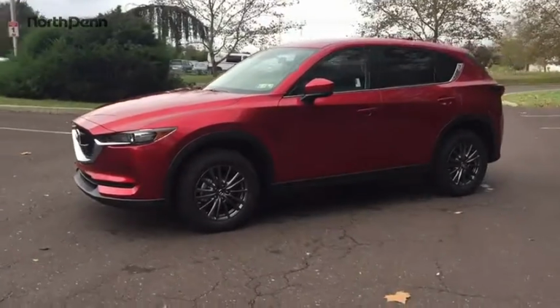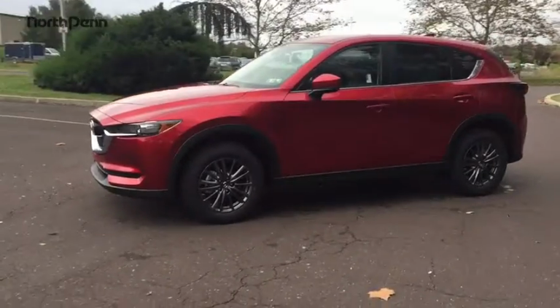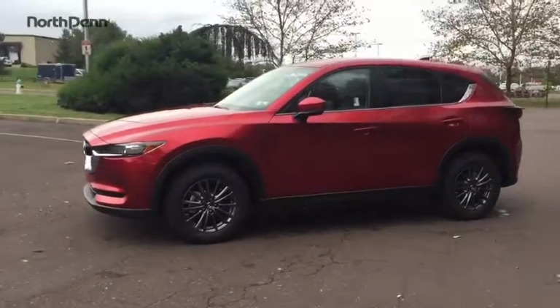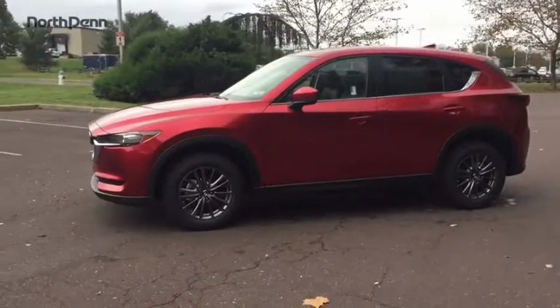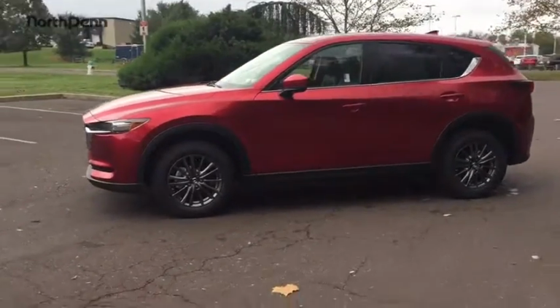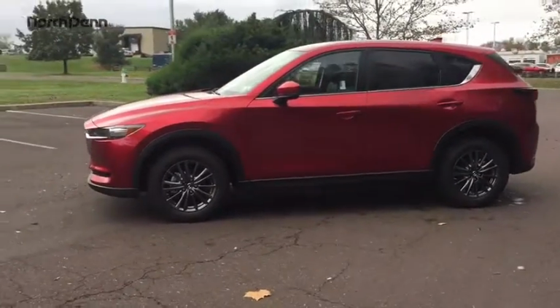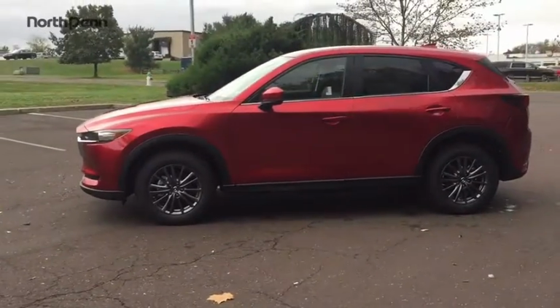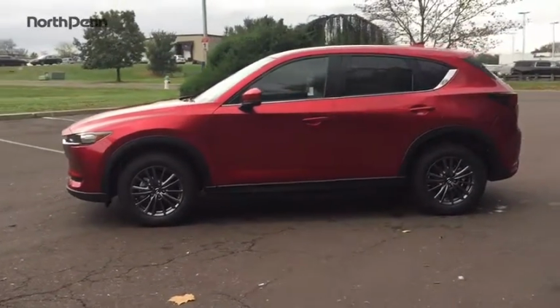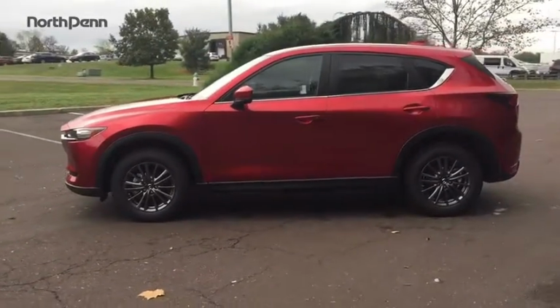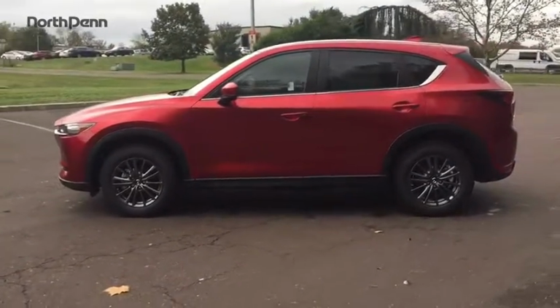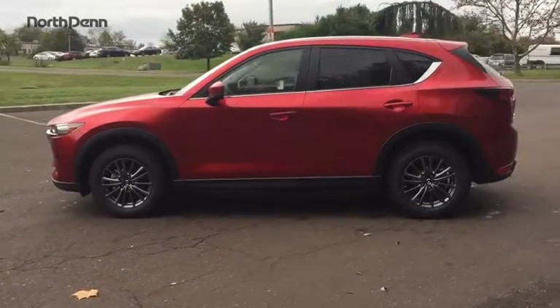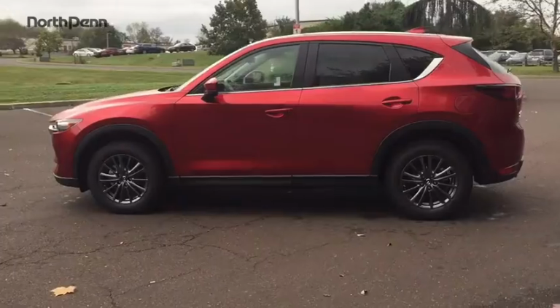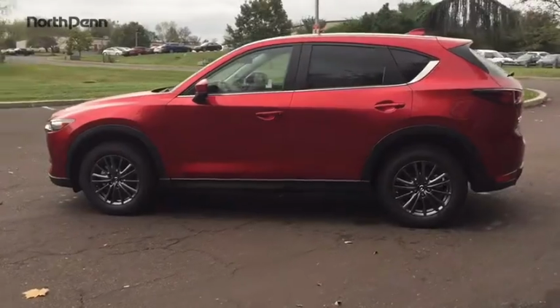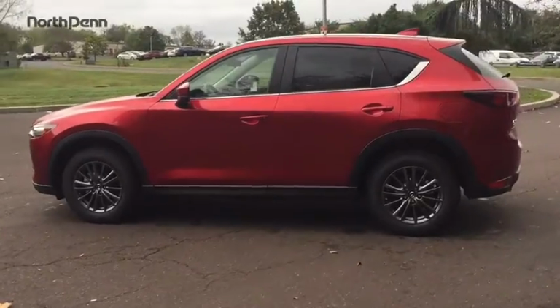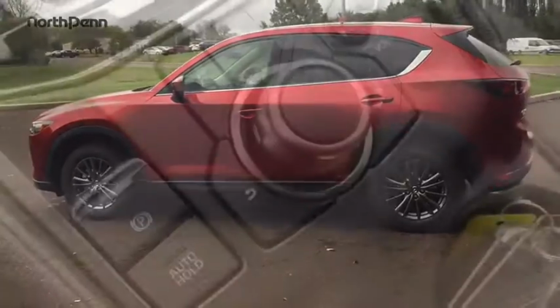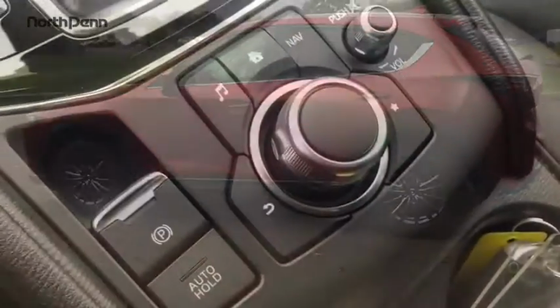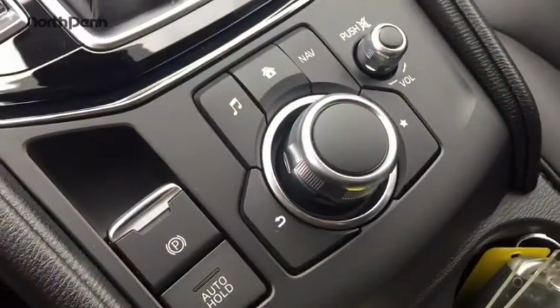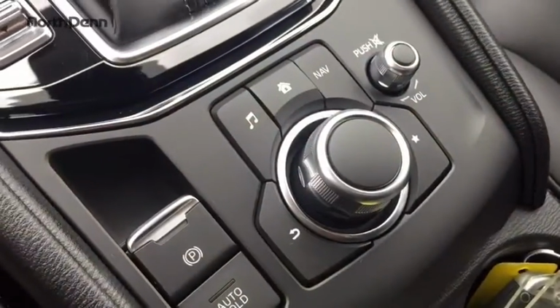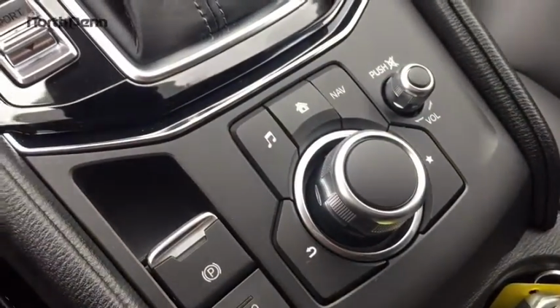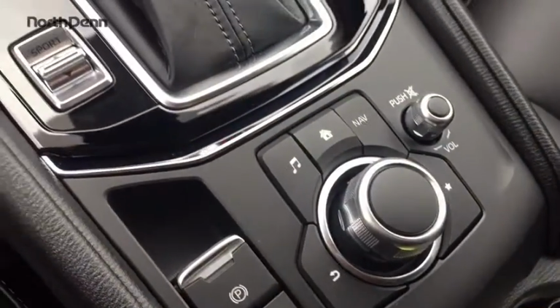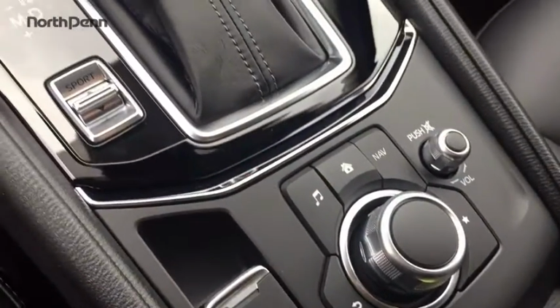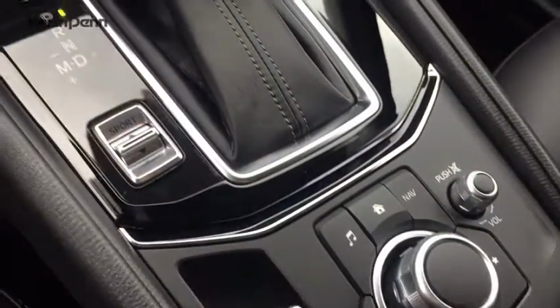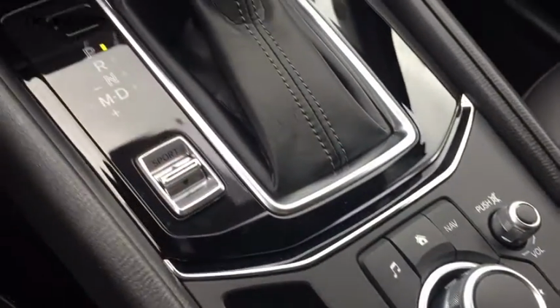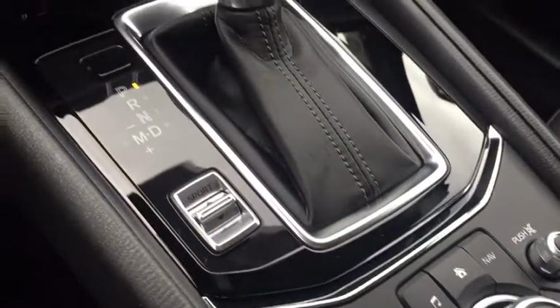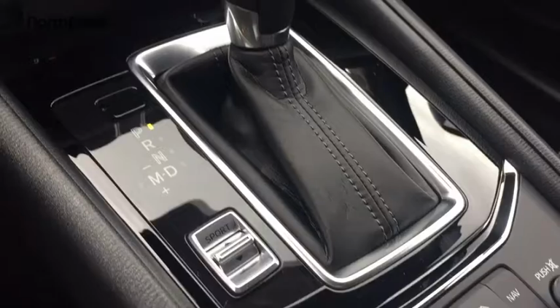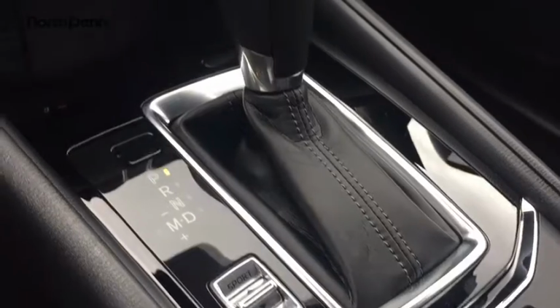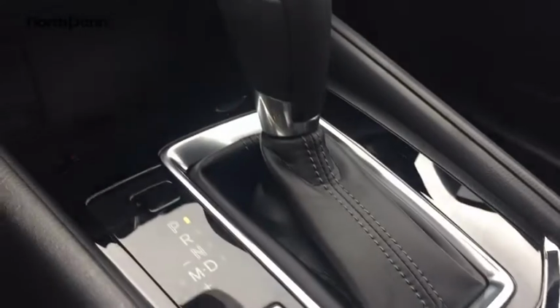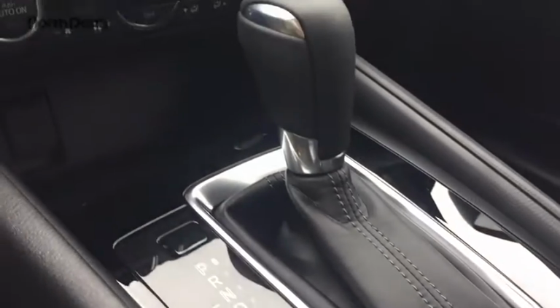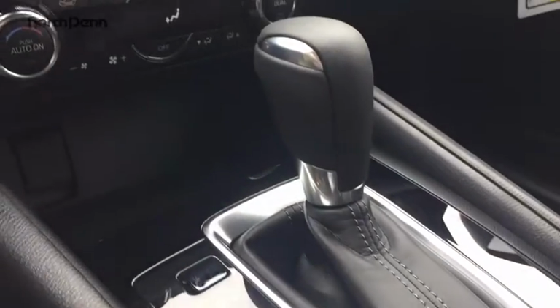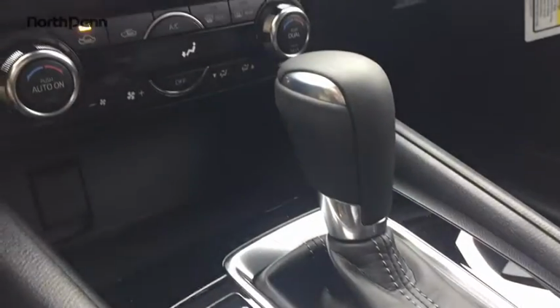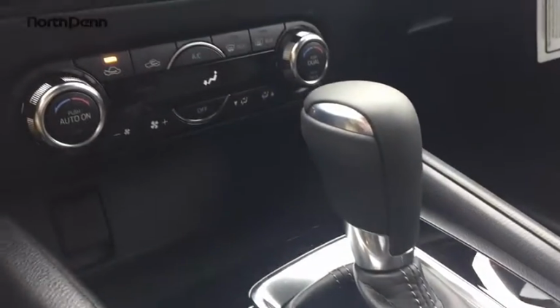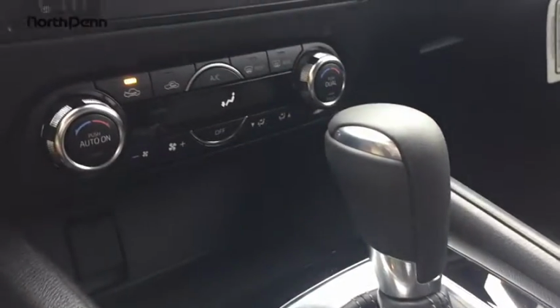leather-wrapped steering wheel, adjustable steering wheel, power steering, cruise control, aluminum wheels, four-wheel disc brakes, floor mats, keyless start, climate control, AM-FM stereo radio, rear defrost.